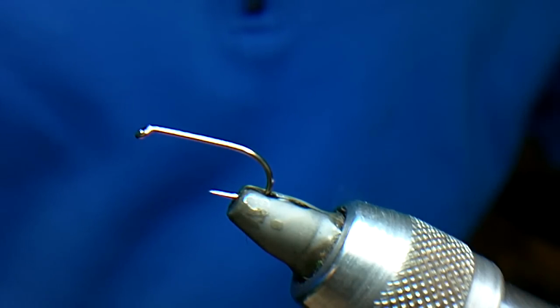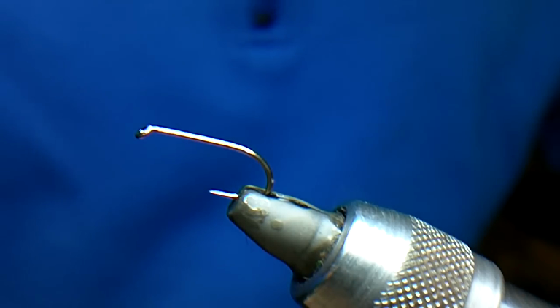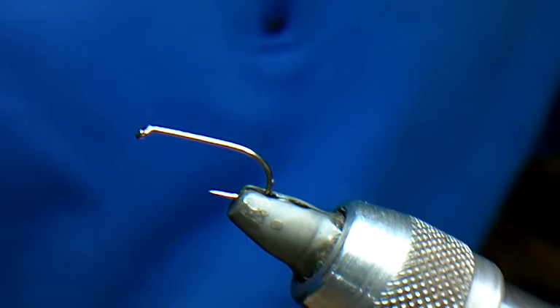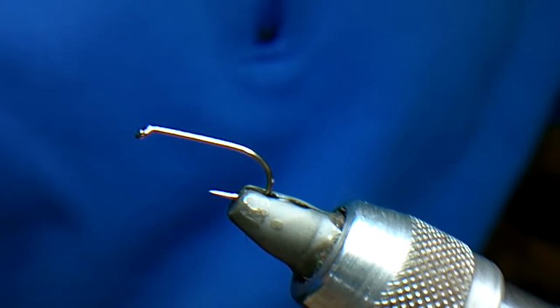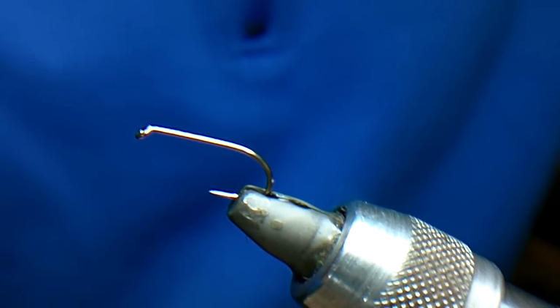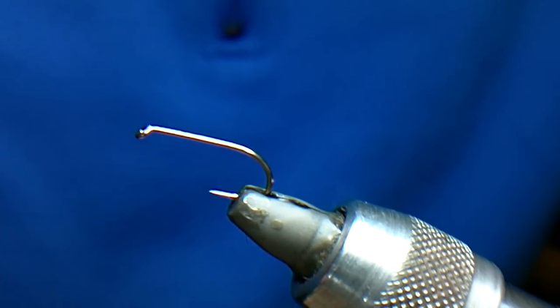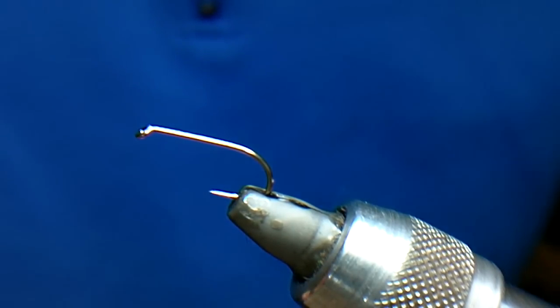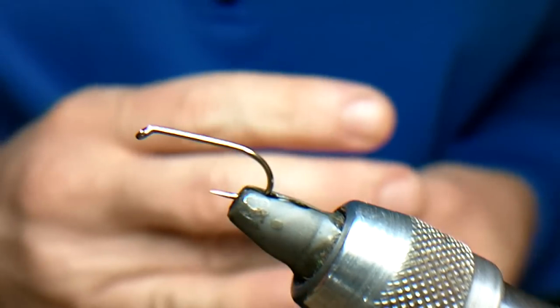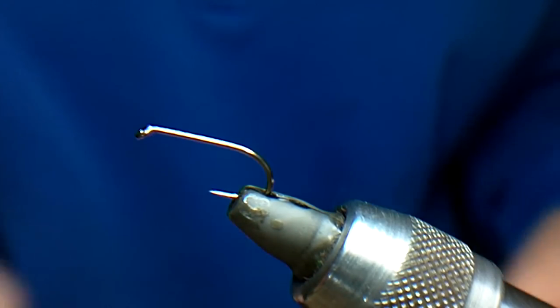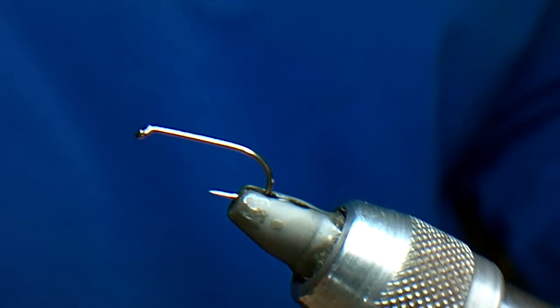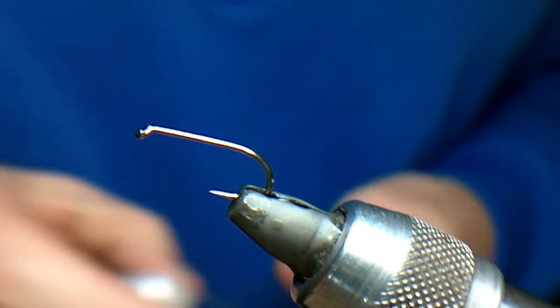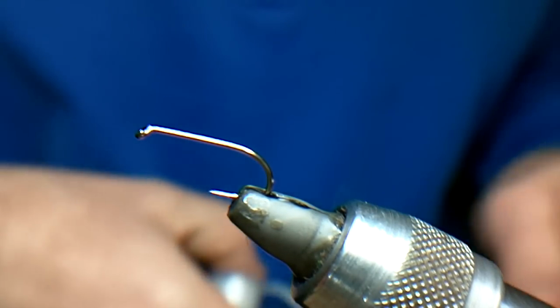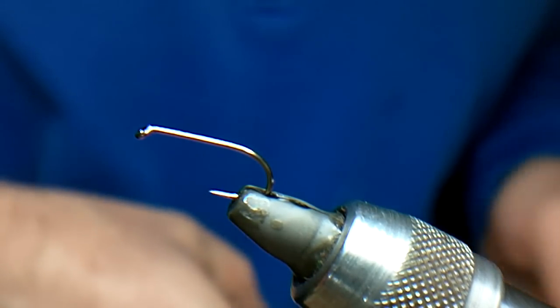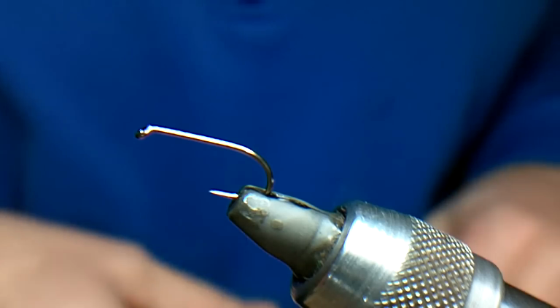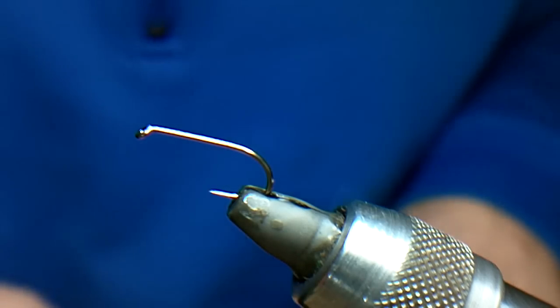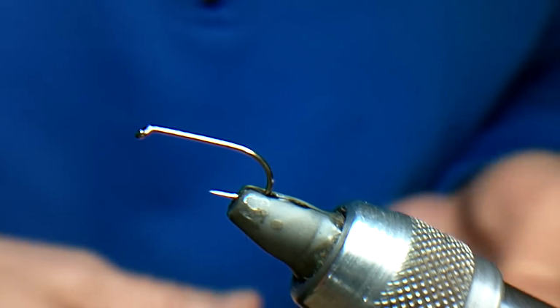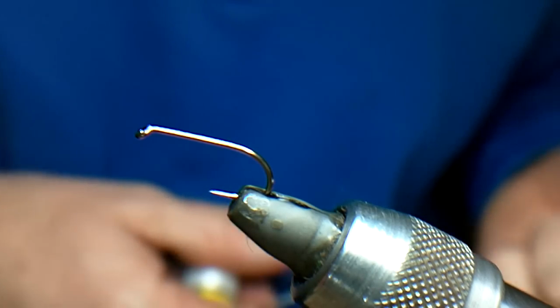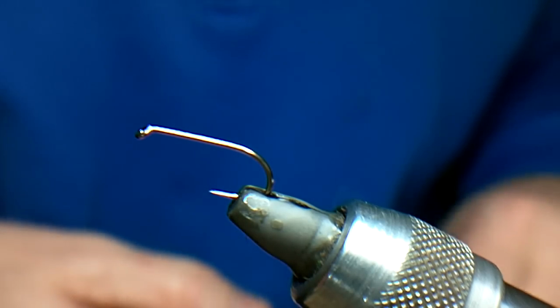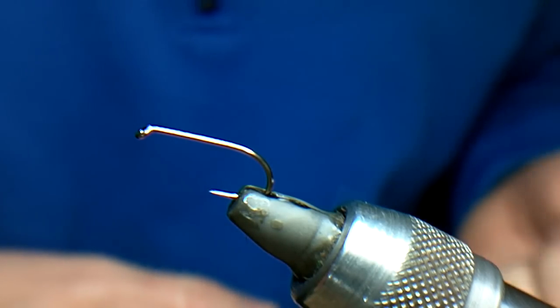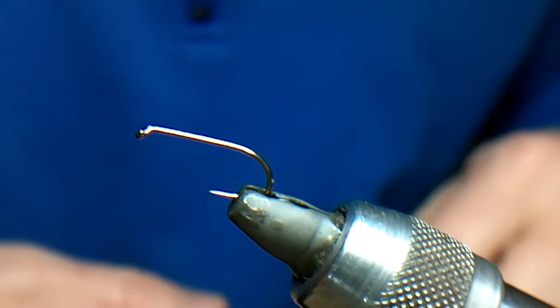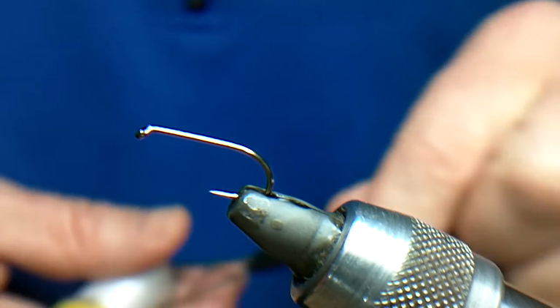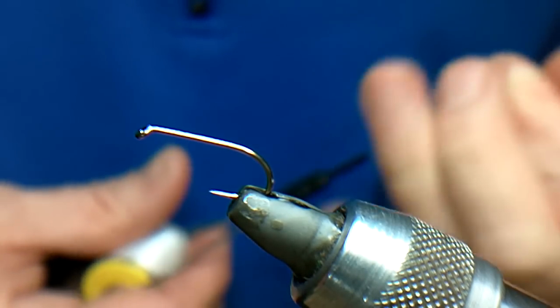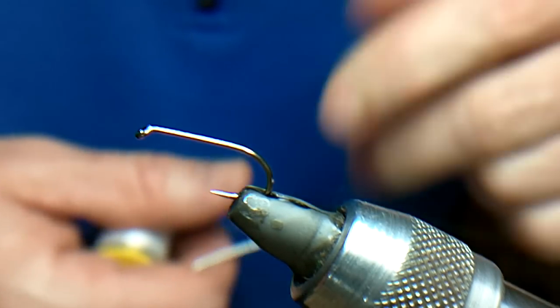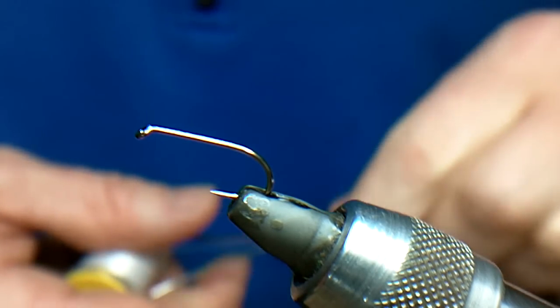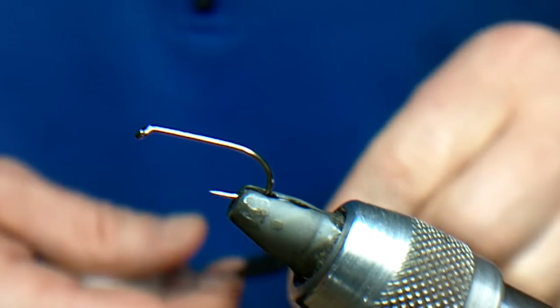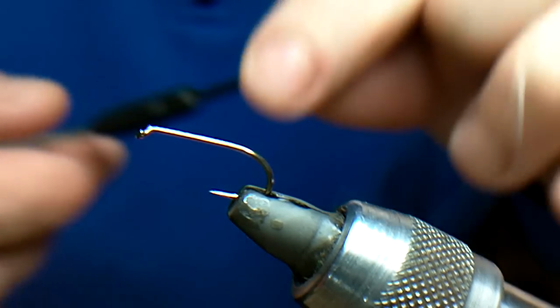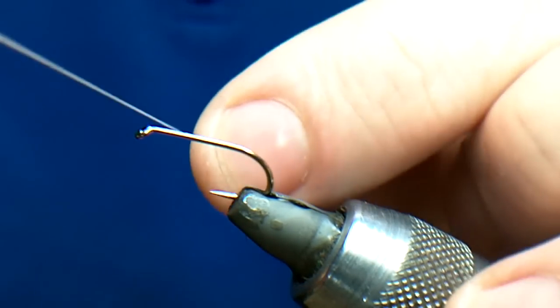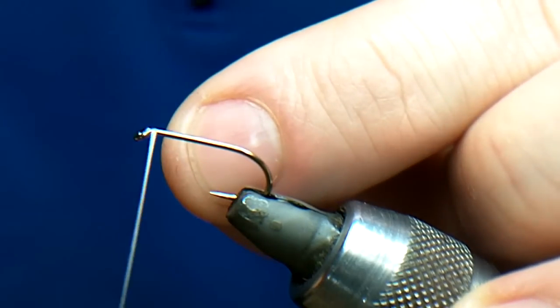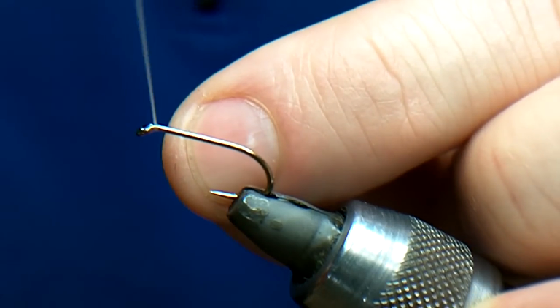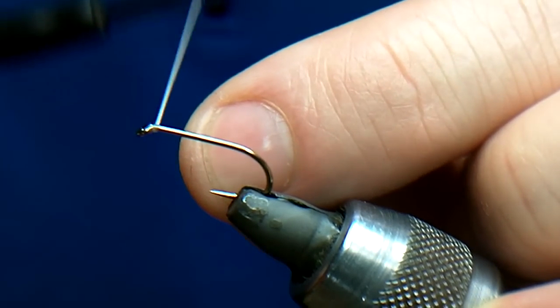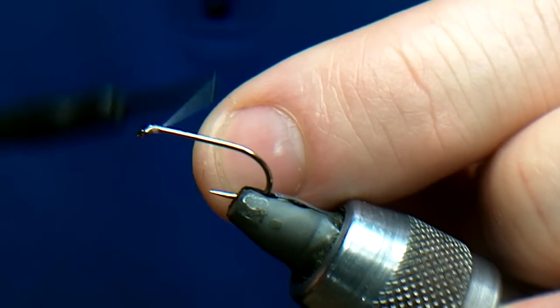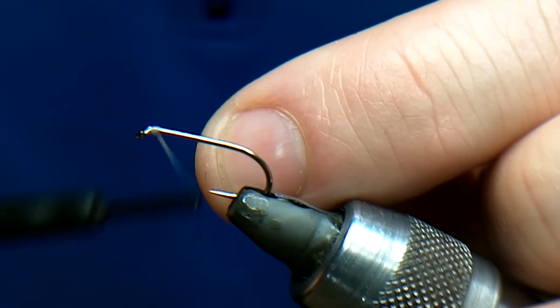I'm going to tie a Candy Floss Boobie here. It's one of the favourites on the Leiceman Teeth. Now you can tie it with Coral Marabou or you can tie it with Bubblegum Pink. I tie it both and give my customers the option. I think both of them work just as well.